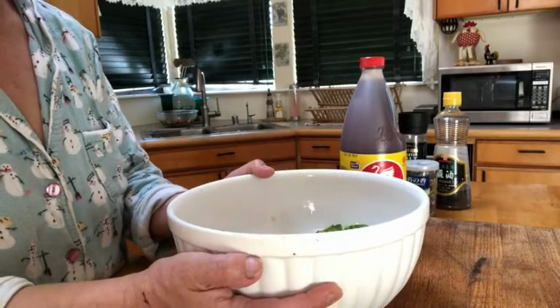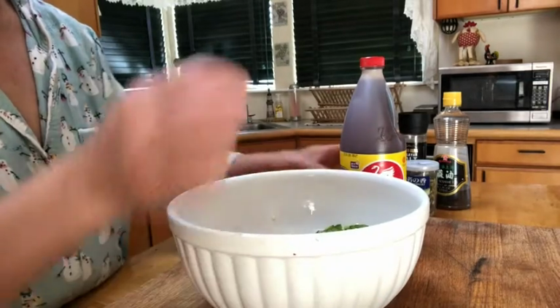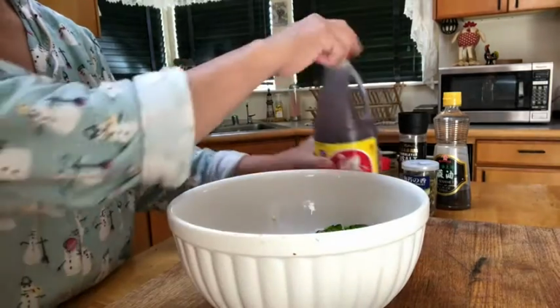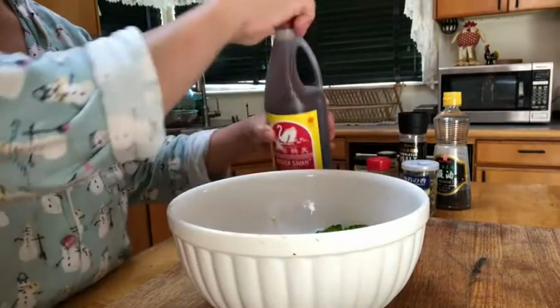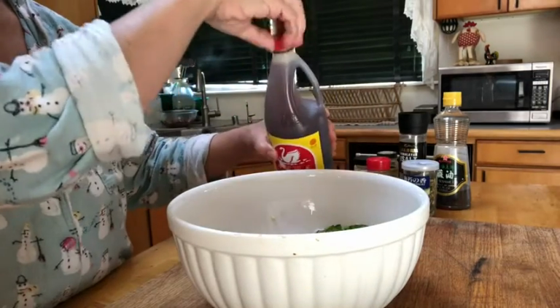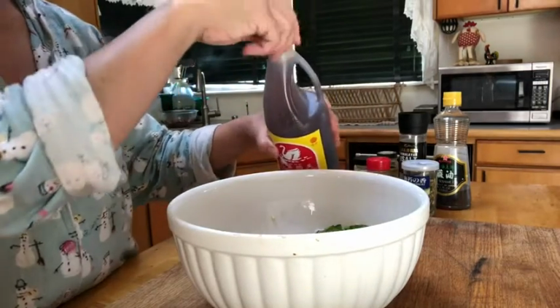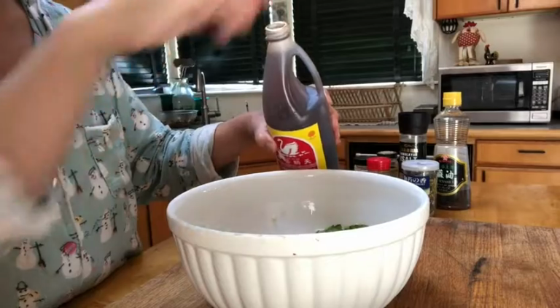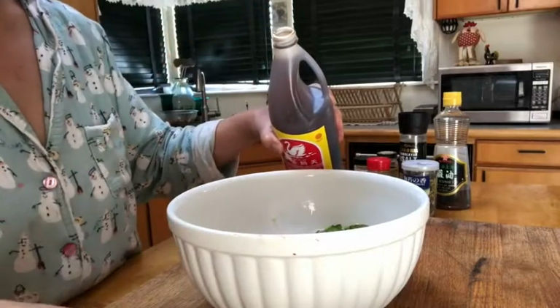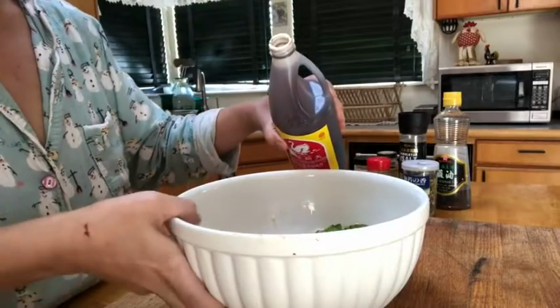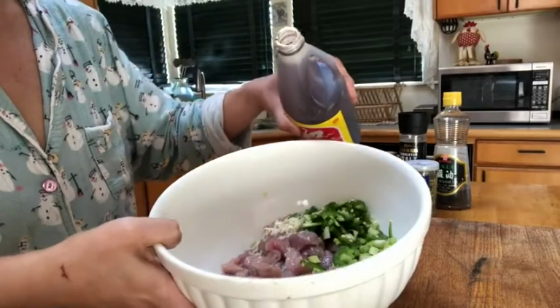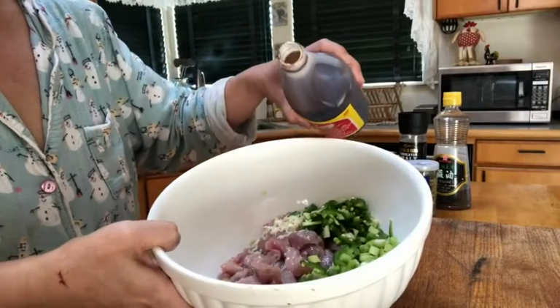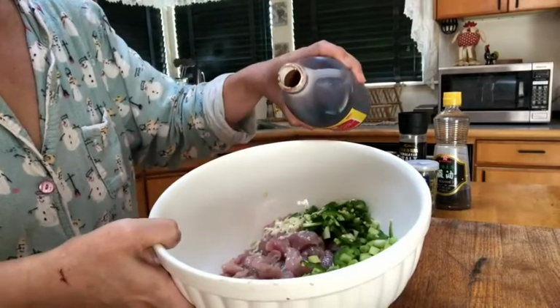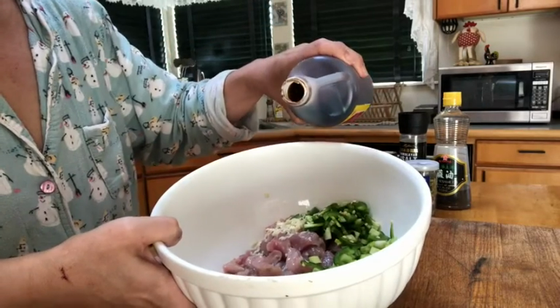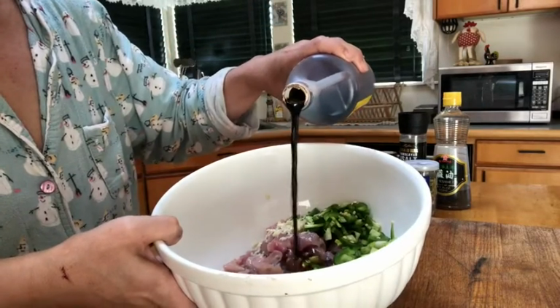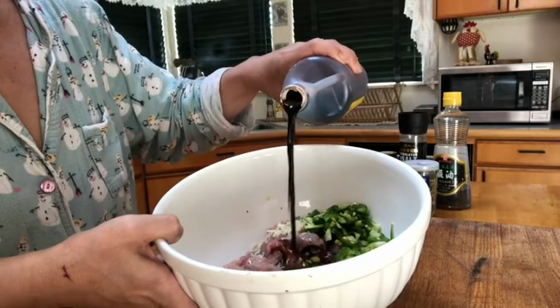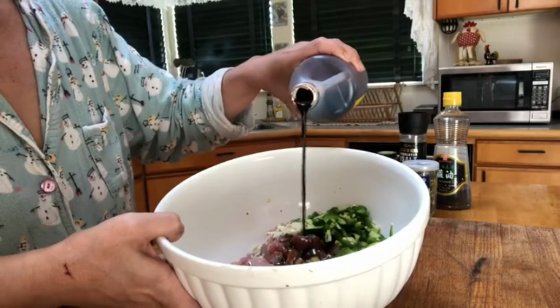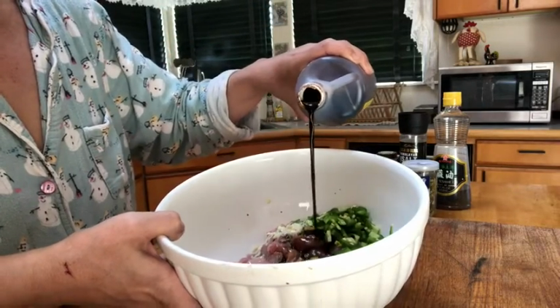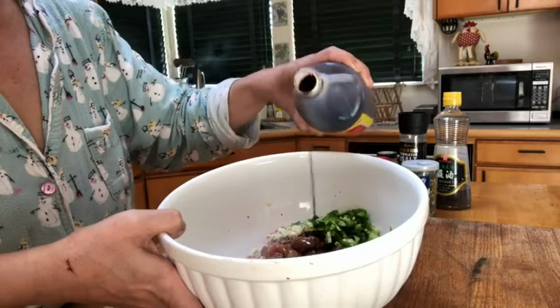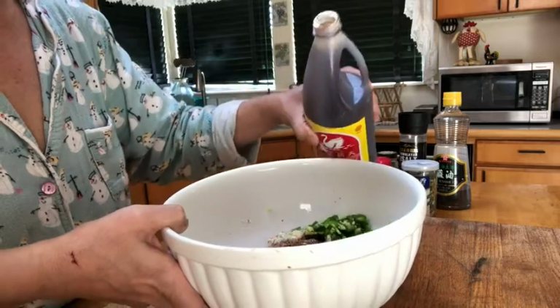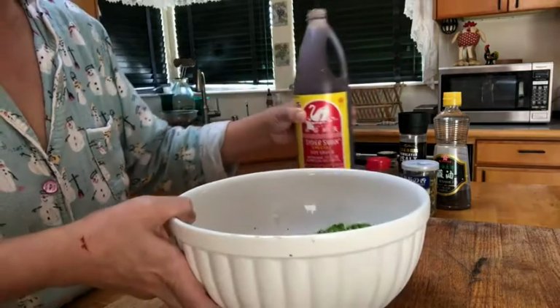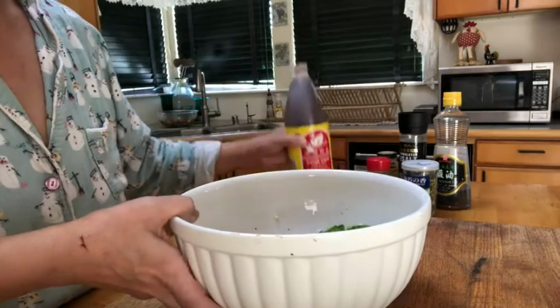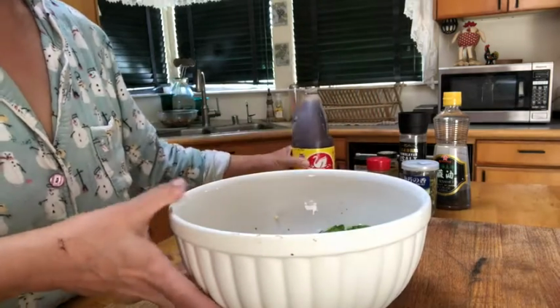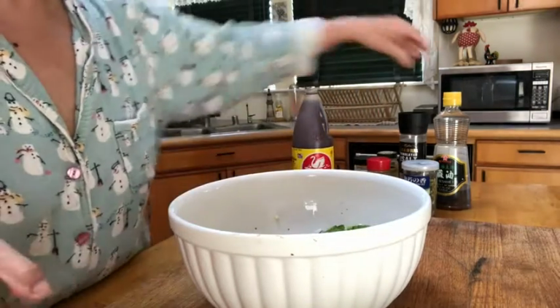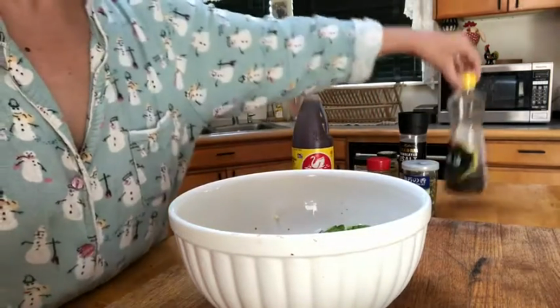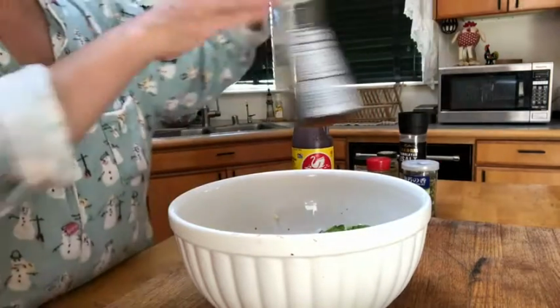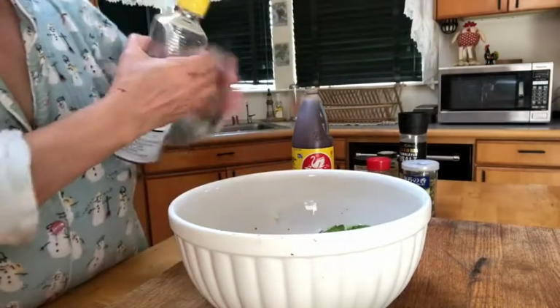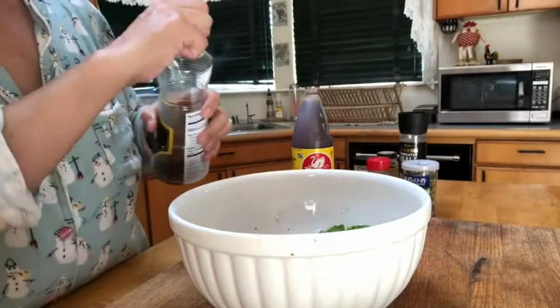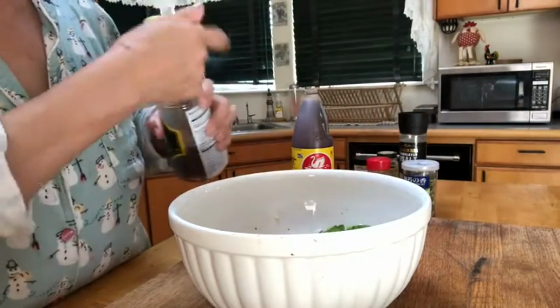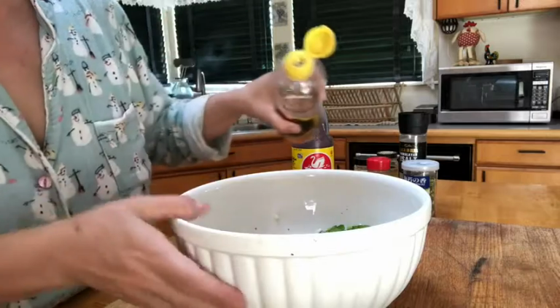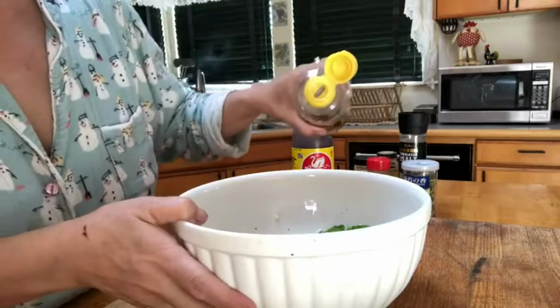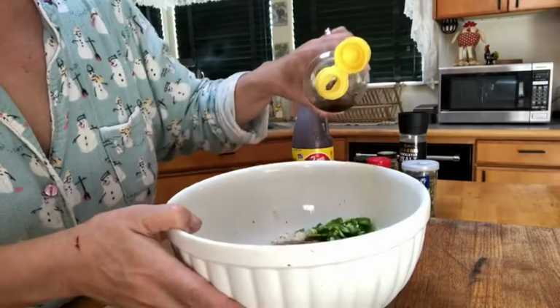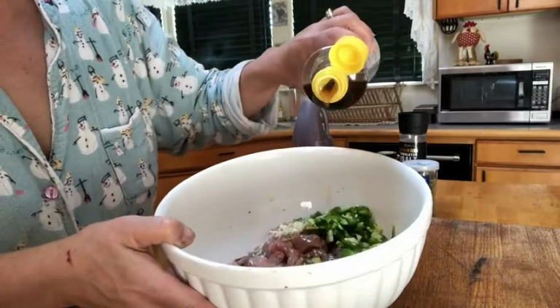I'm going to put probably about a quarter cup of the soy sauce — I don't really measure it, but I'd say start with about a quarter cup. Pour that in, and then you're going to add the nice sesame oil, probably about an eighth of a cup. Toss that in.